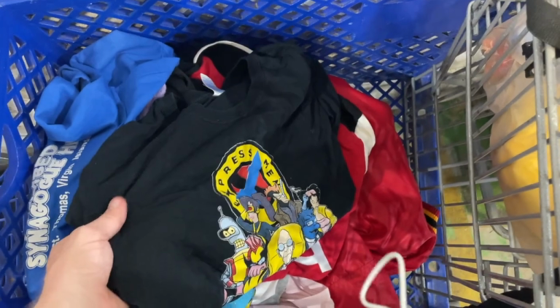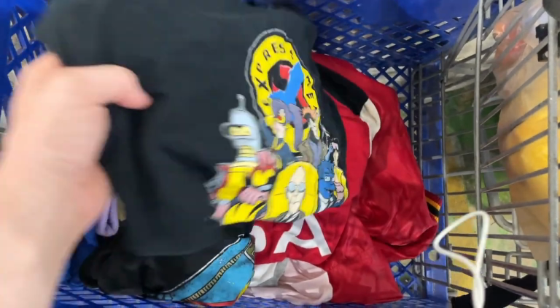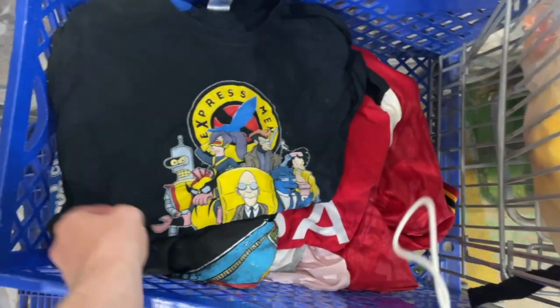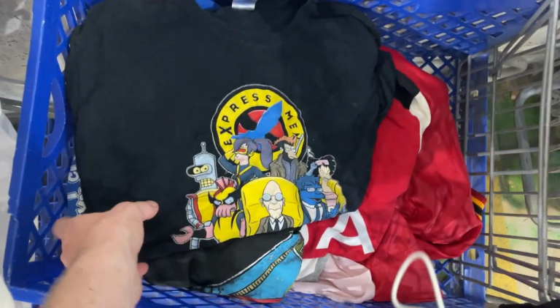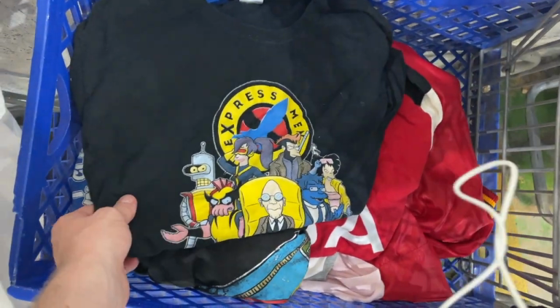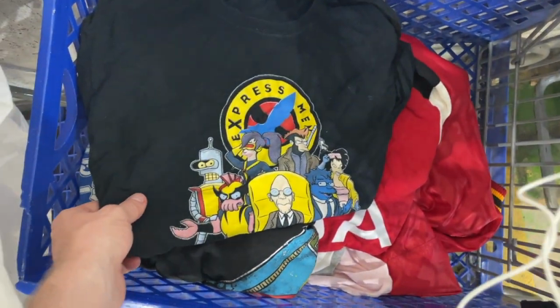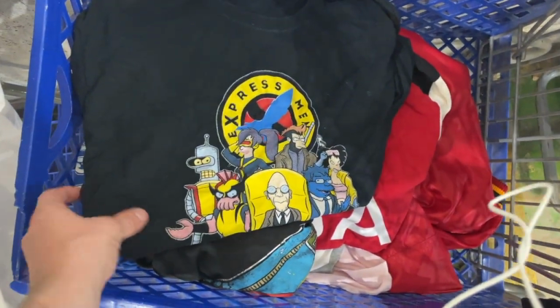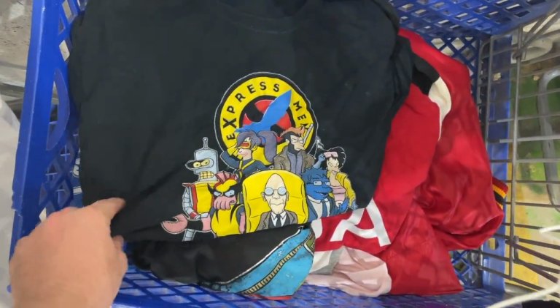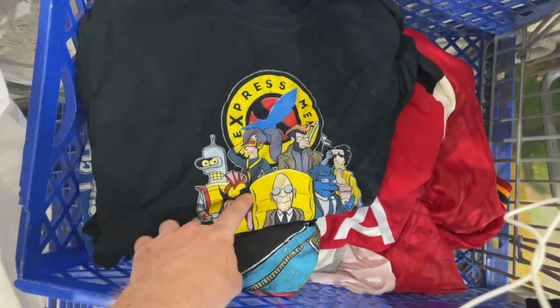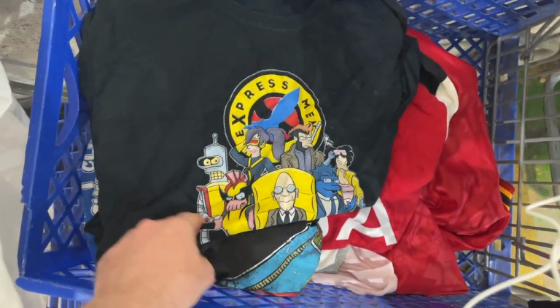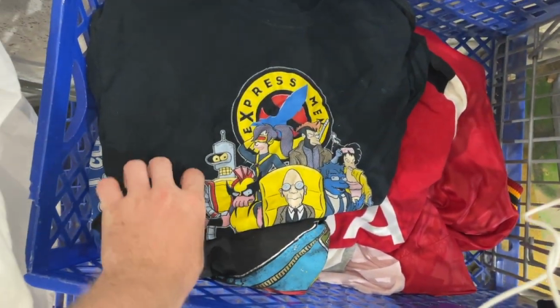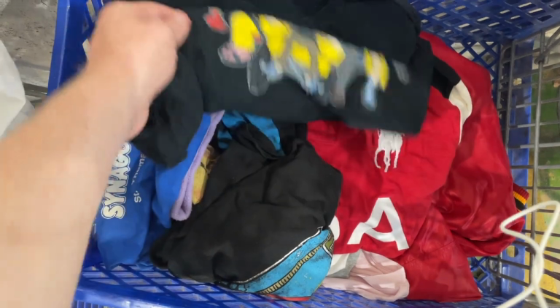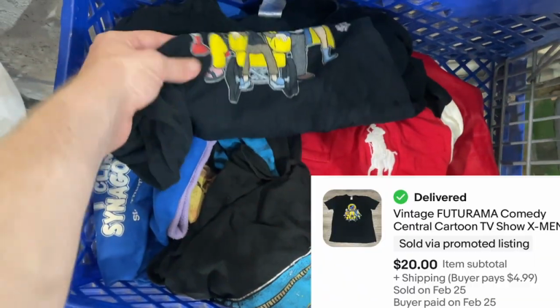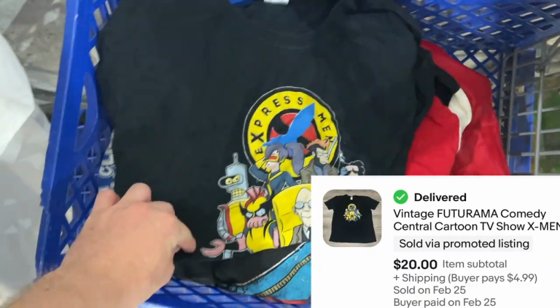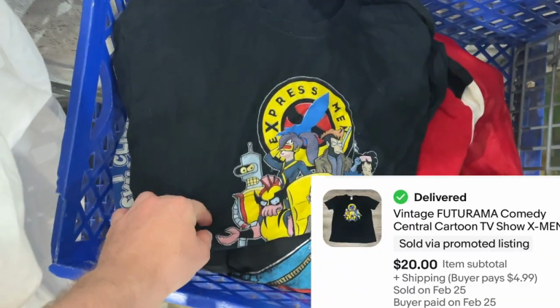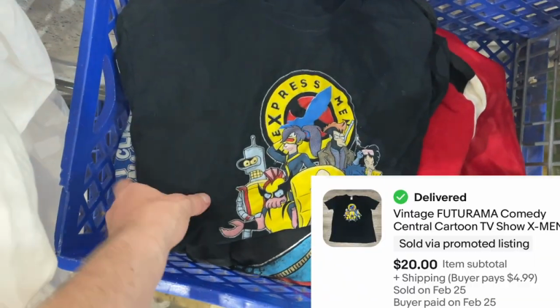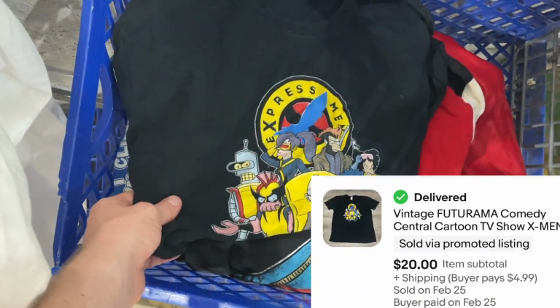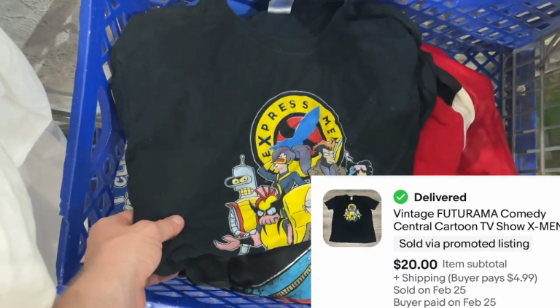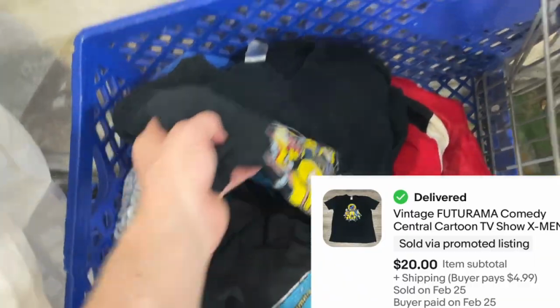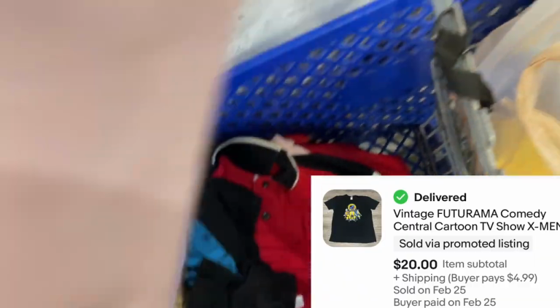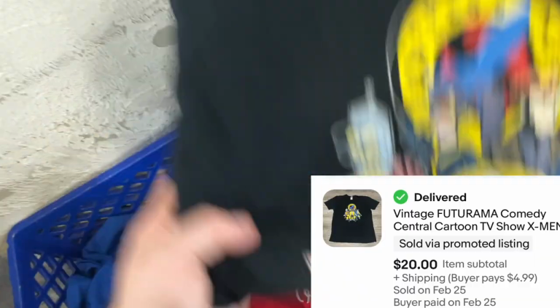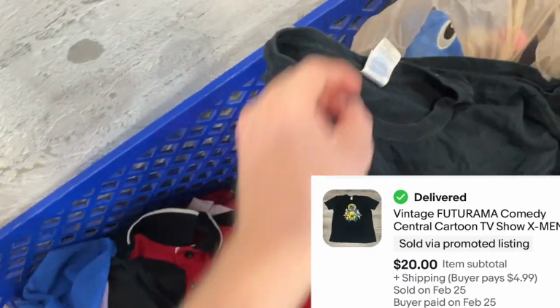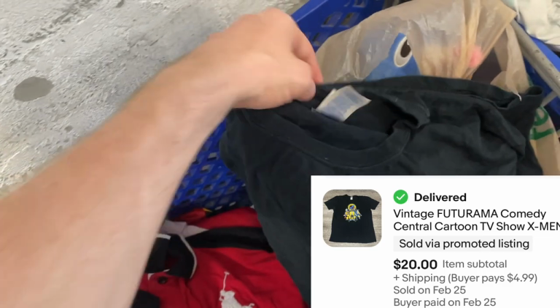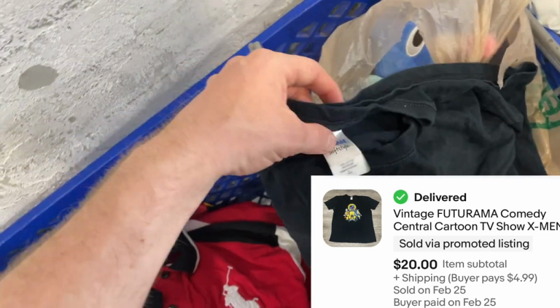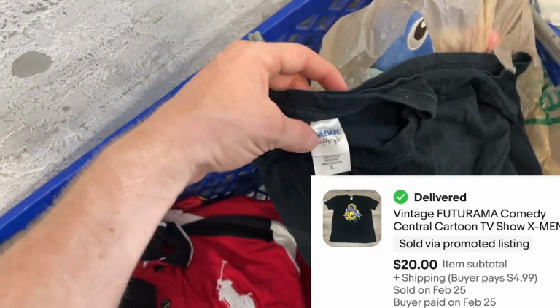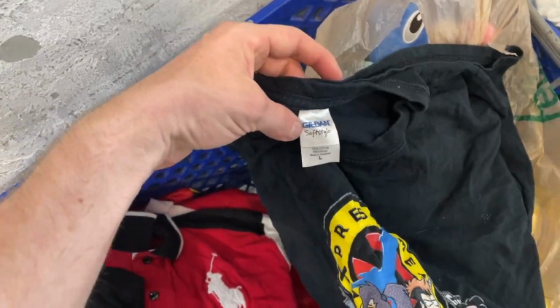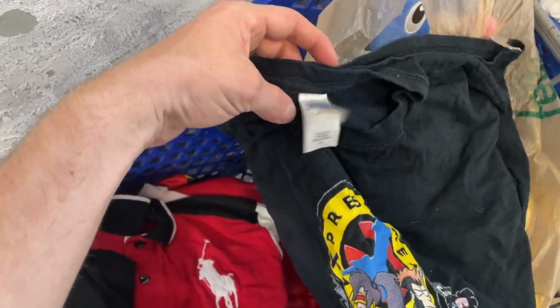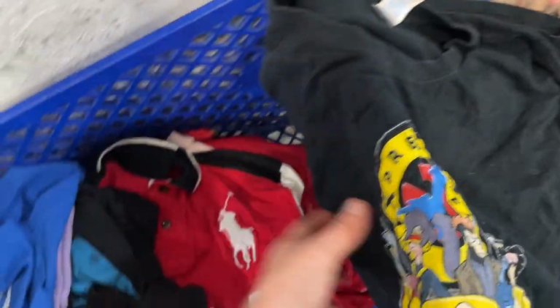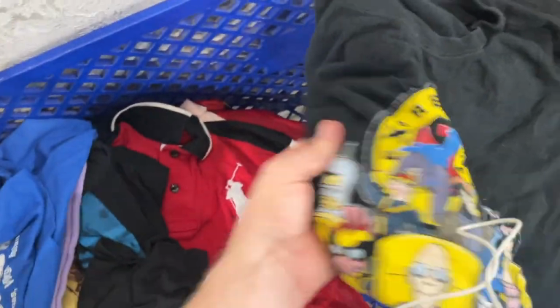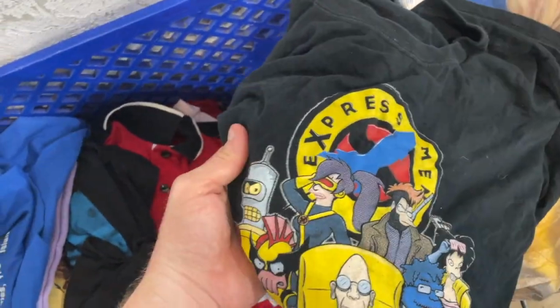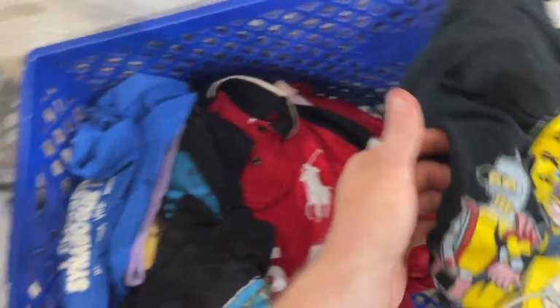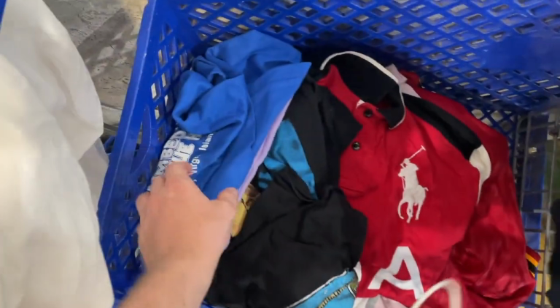I like this one. I wish it was like vintage. Little X-Men parody with — what's that show? Futurama. Pretty cool. It's on the Gildan tag, it's probably like 2010.